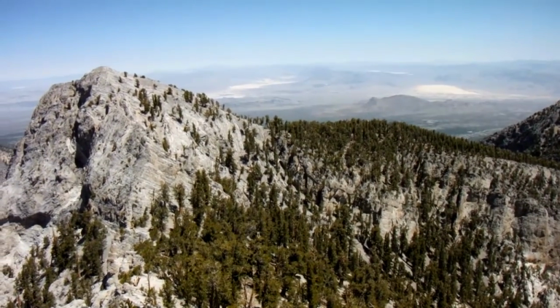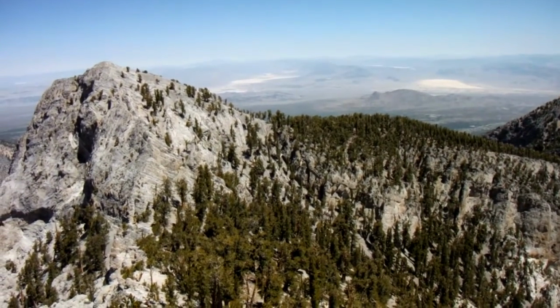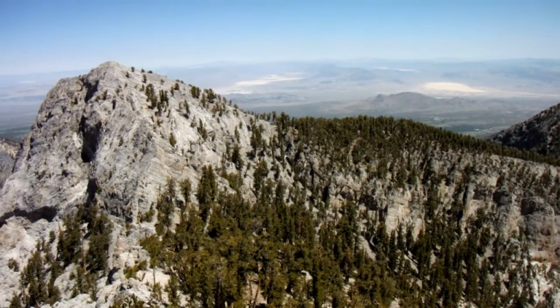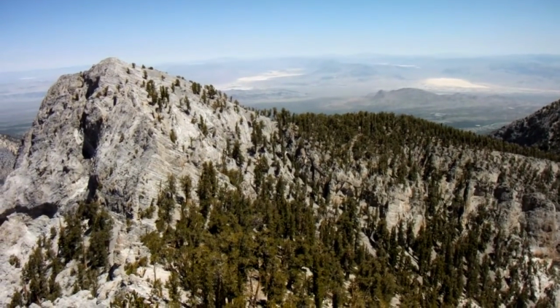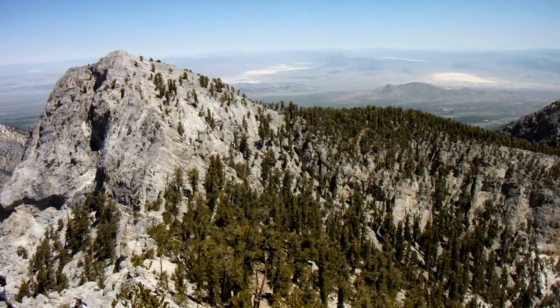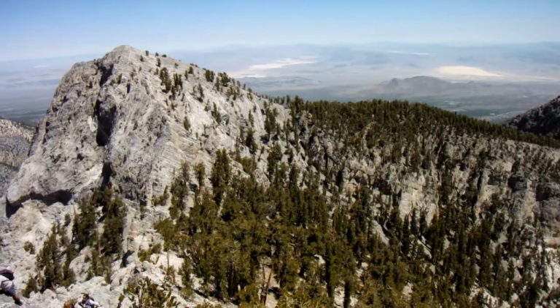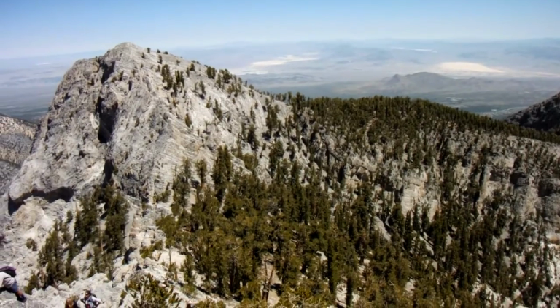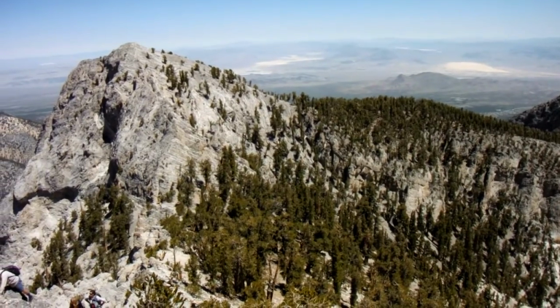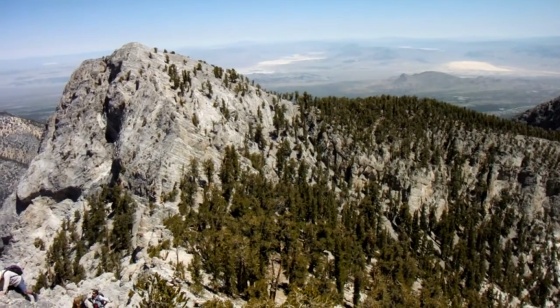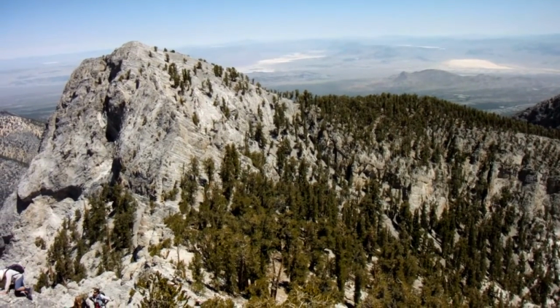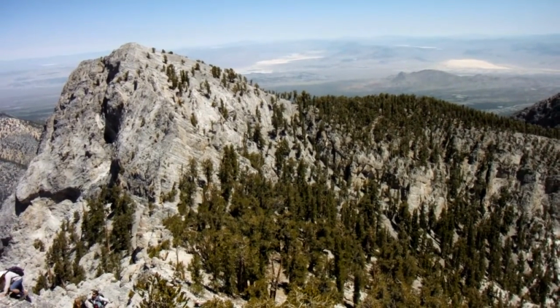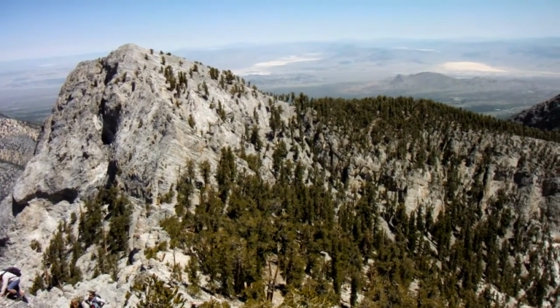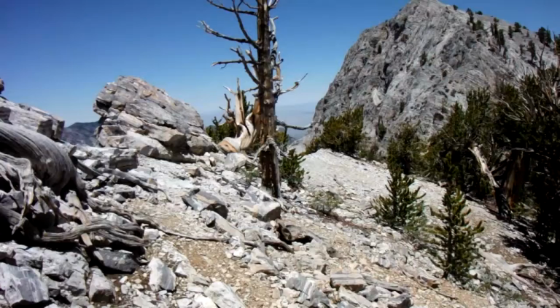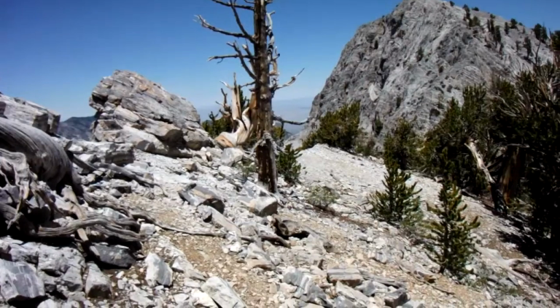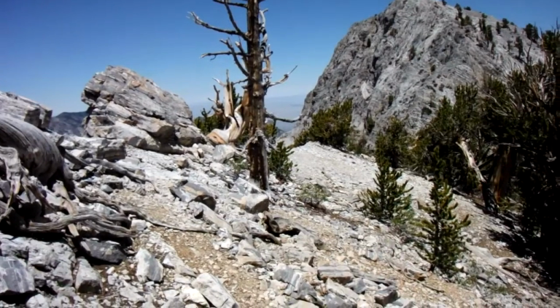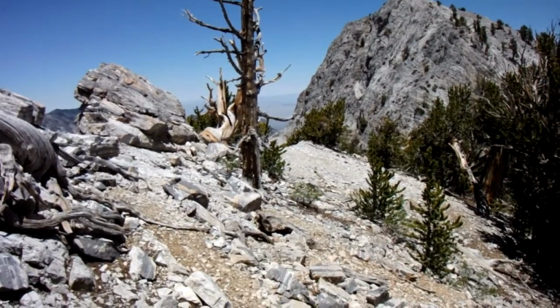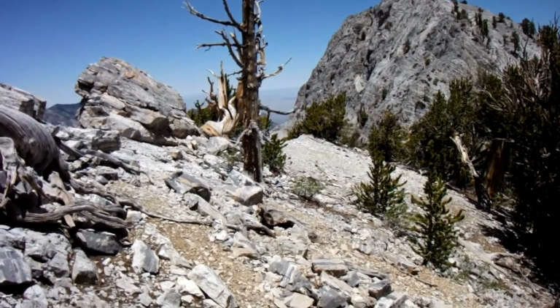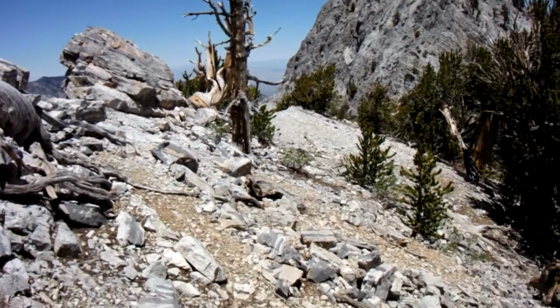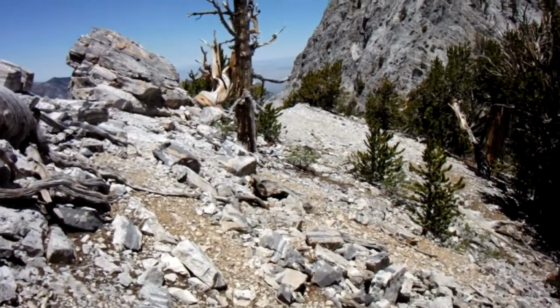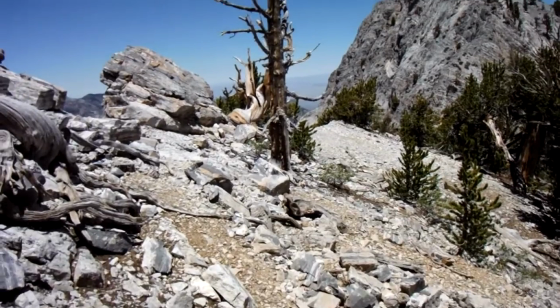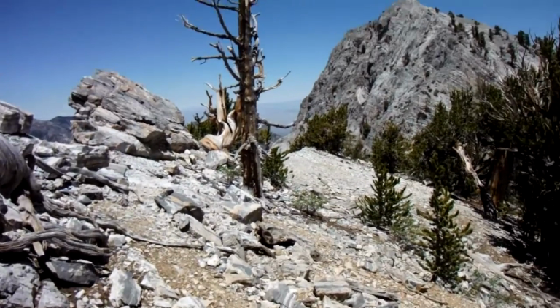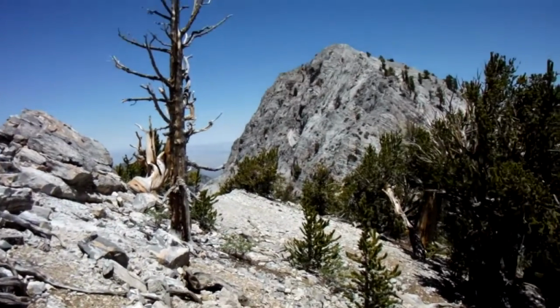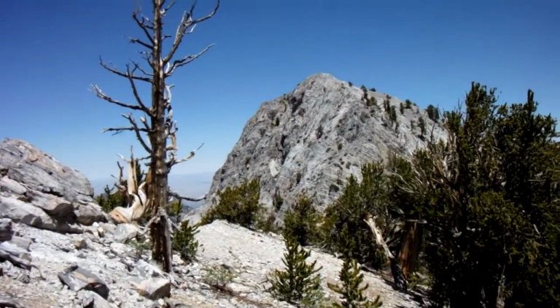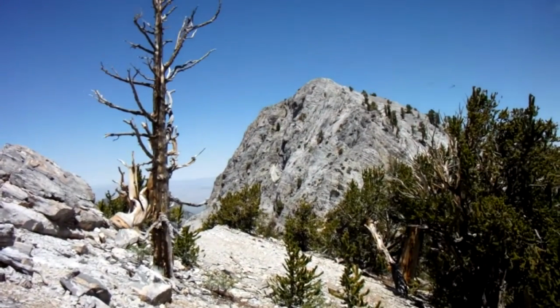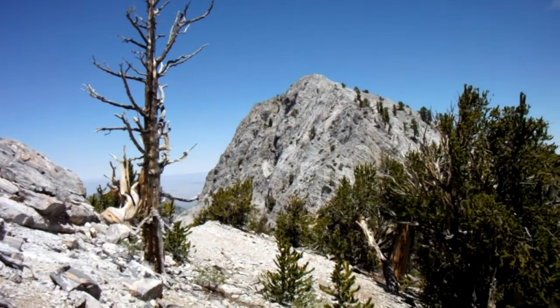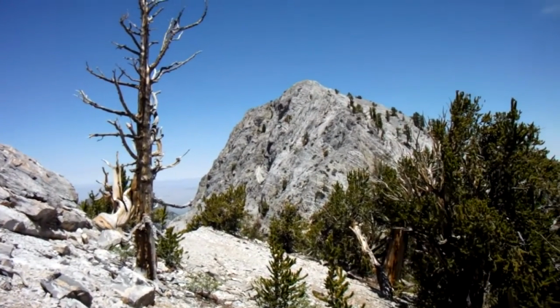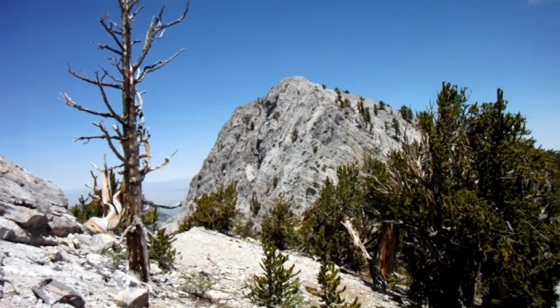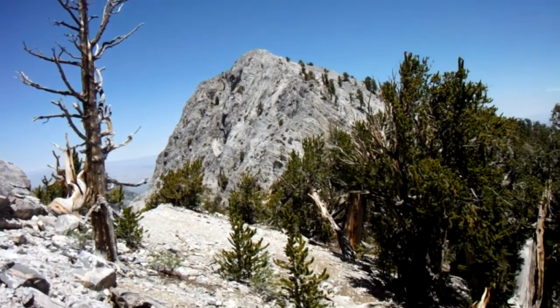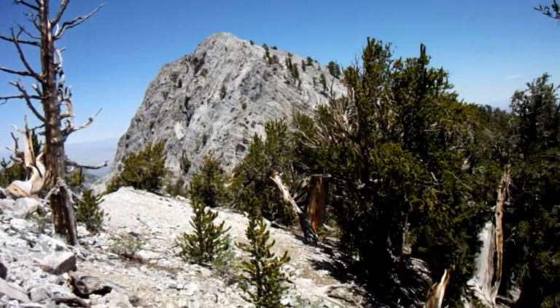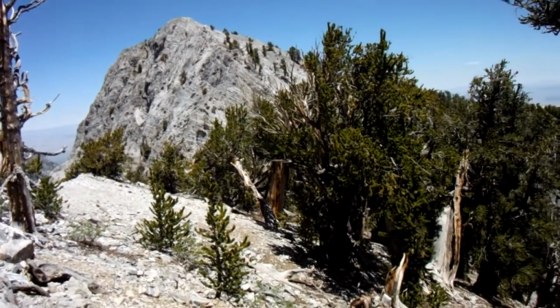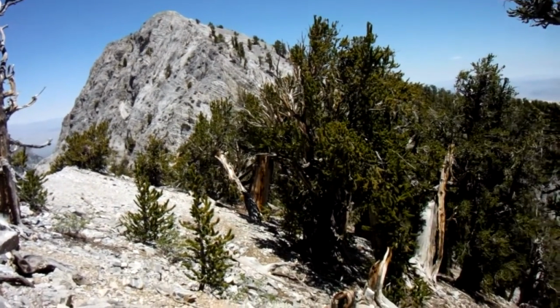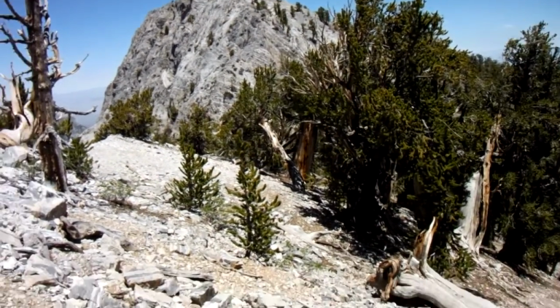I'll do more videos, but this gives you an overview of the route over to the forehead. So we're off the ridge. We're going across. There's the forehead. We're not going to go up that traverse — we're going to go down lower.